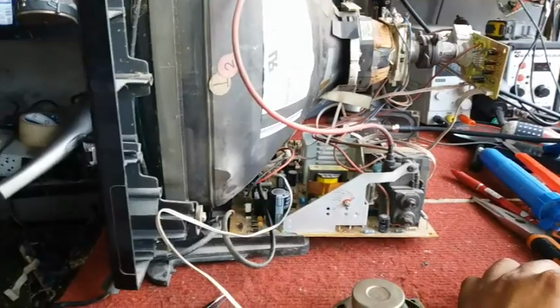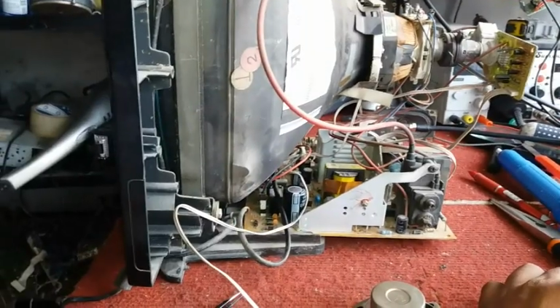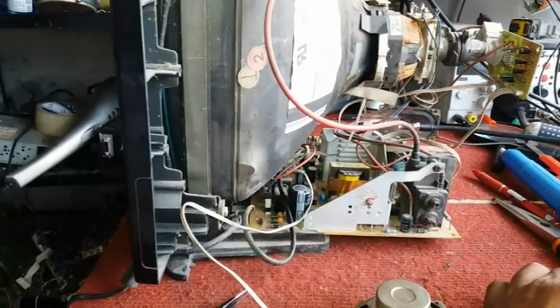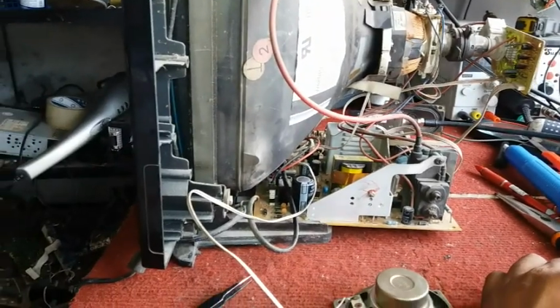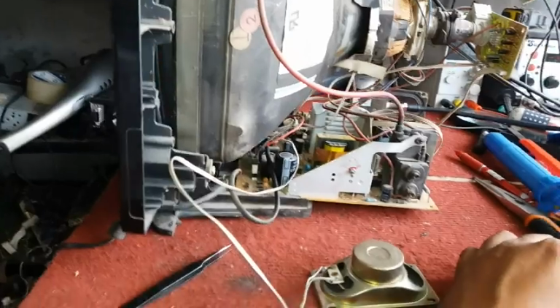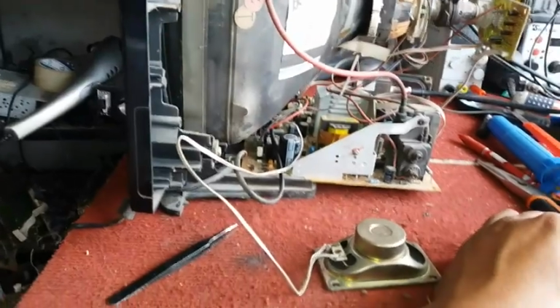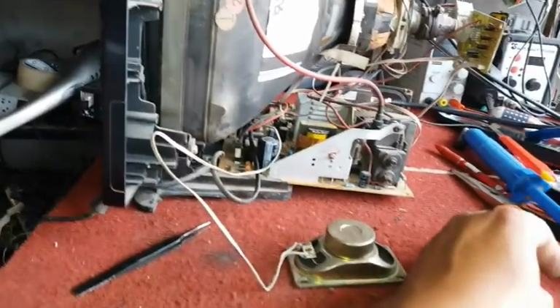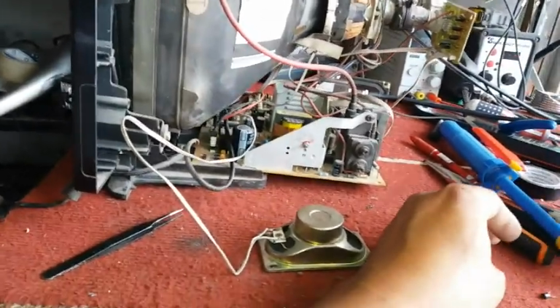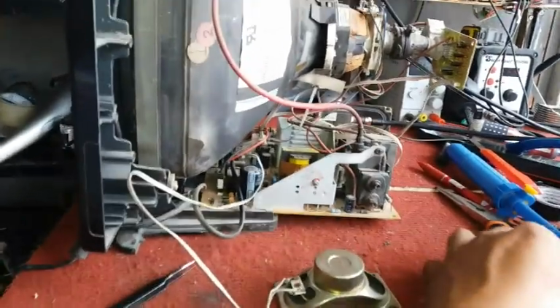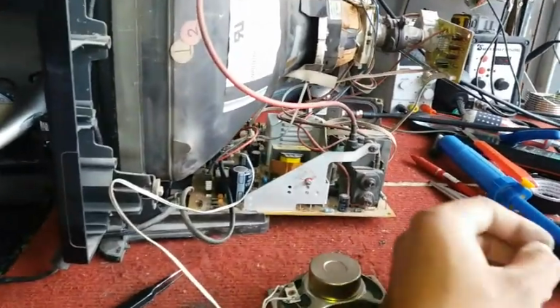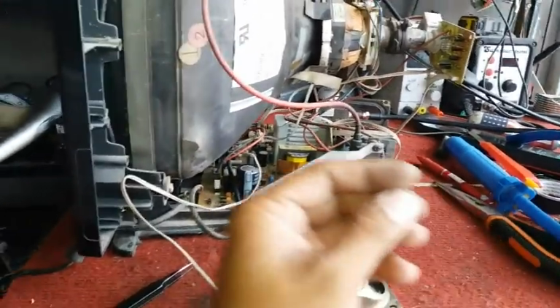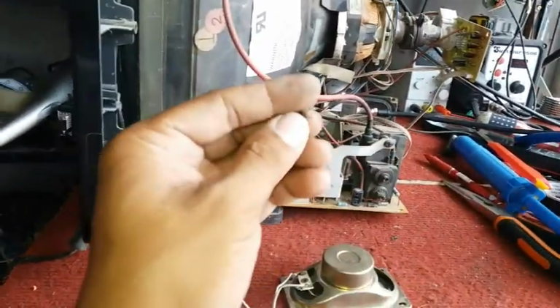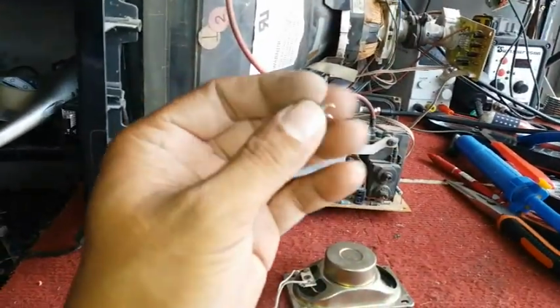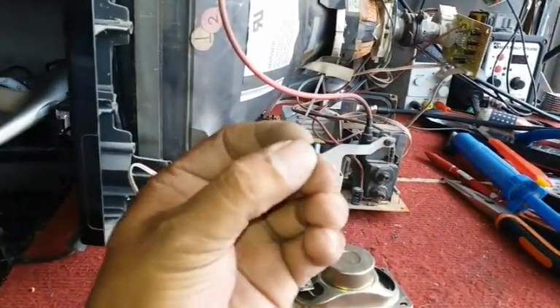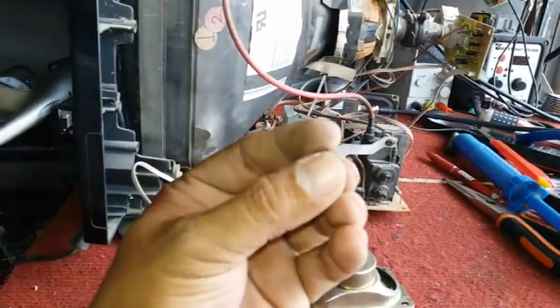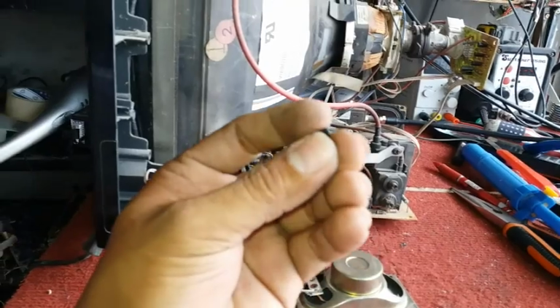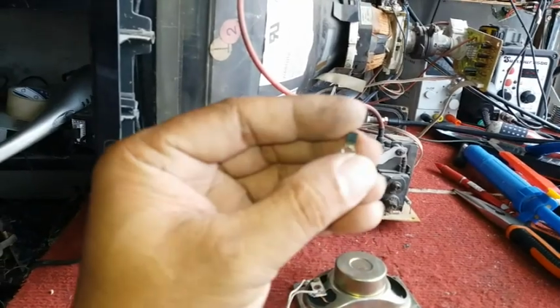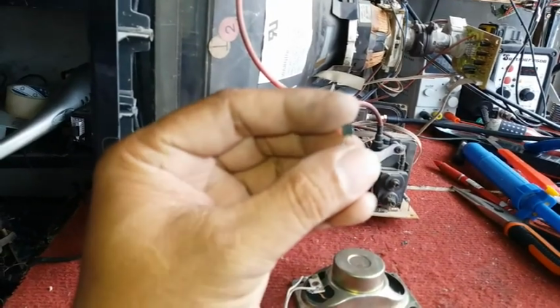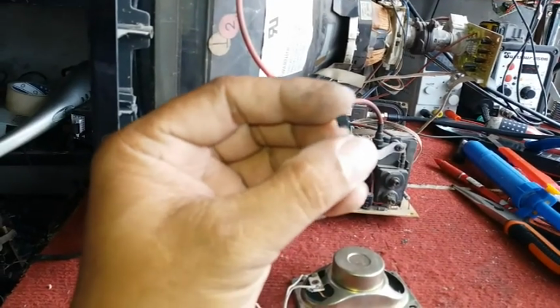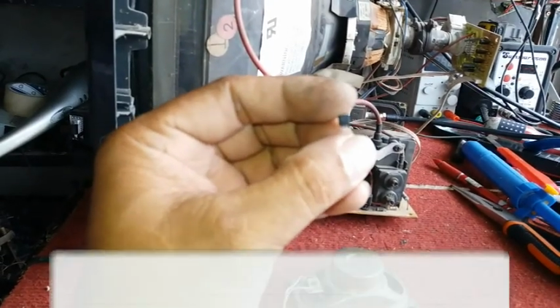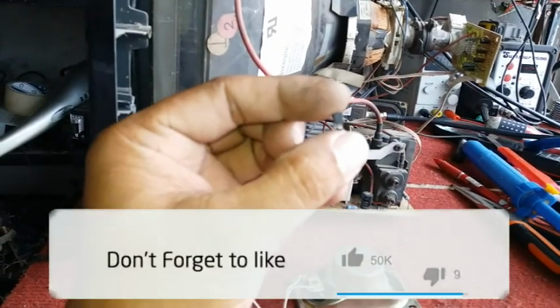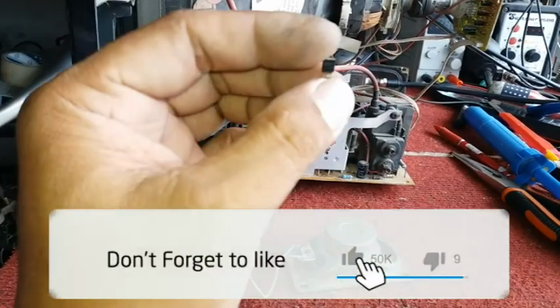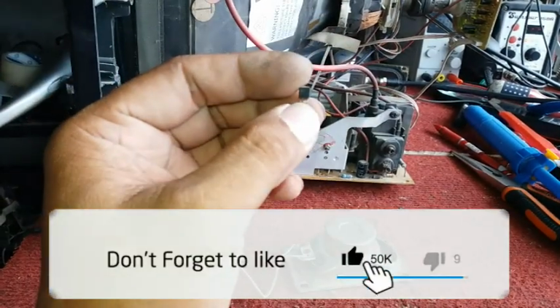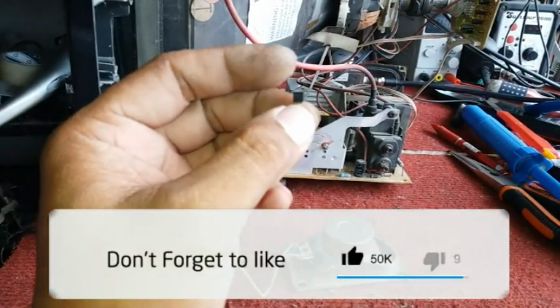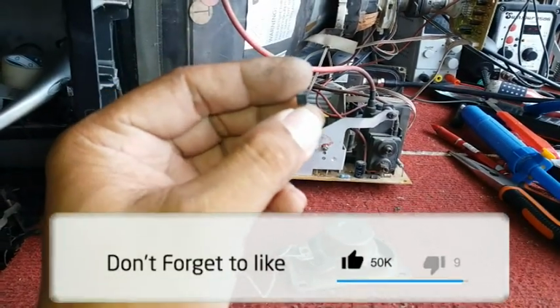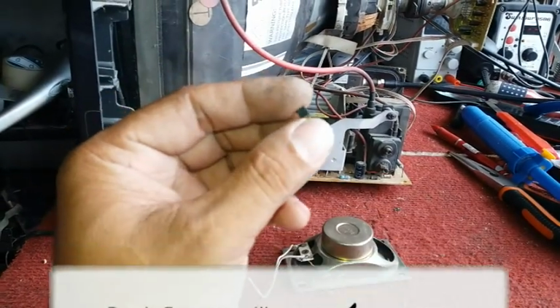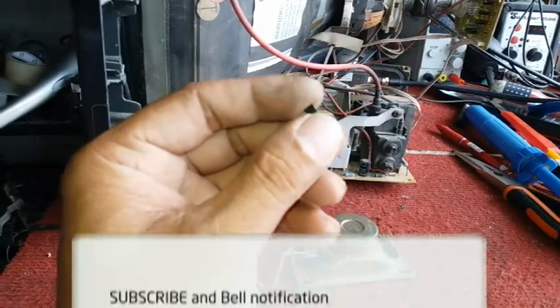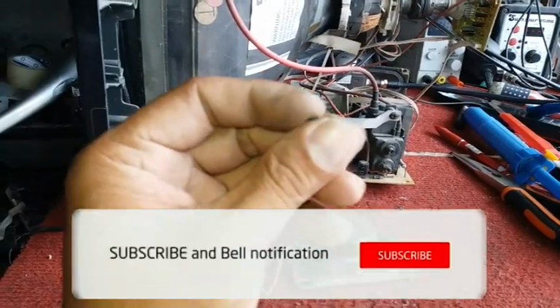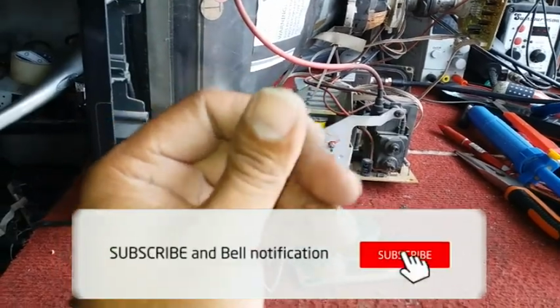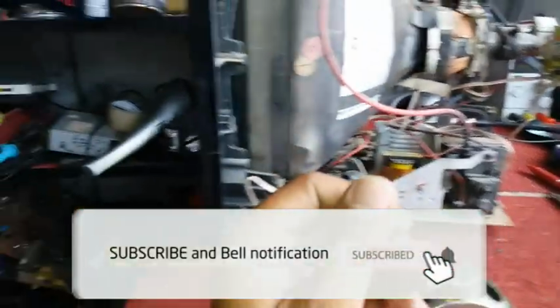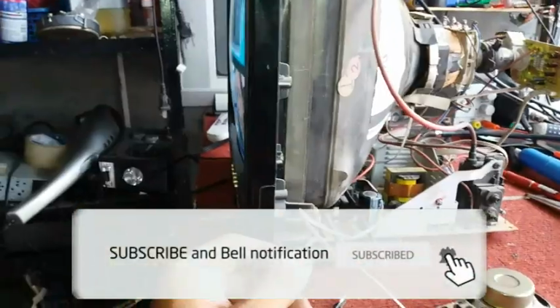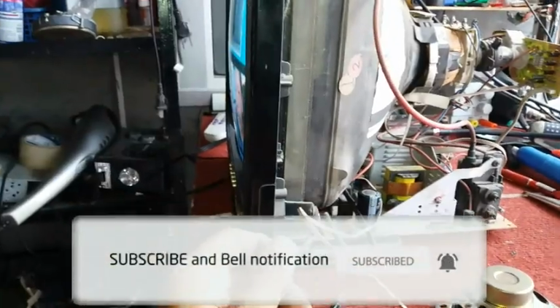If you have a trouble like this where the 33 volts in the tuner is missing, you can check the voltage stabilizer. It looks like a transistor but it's actually a diode — this is the voltage stabilizer for the tuner.